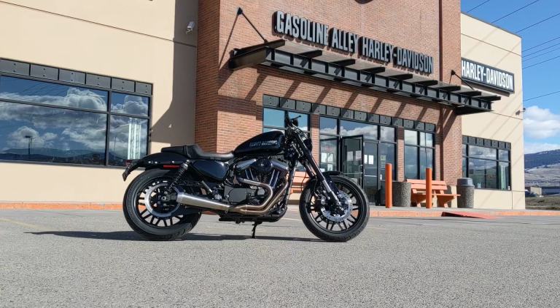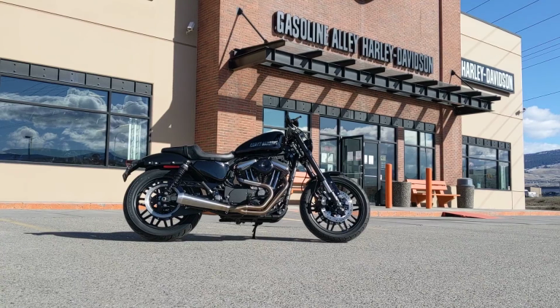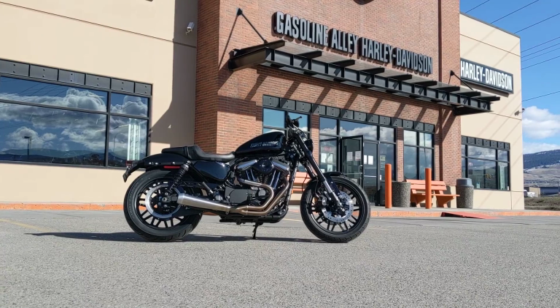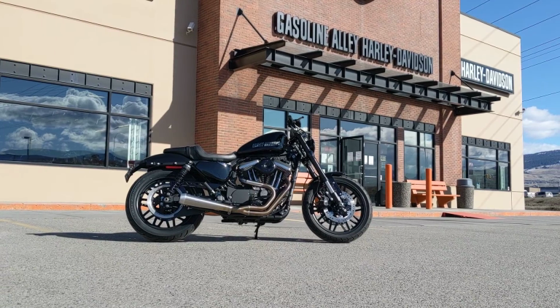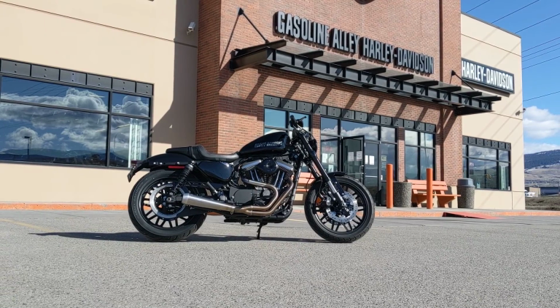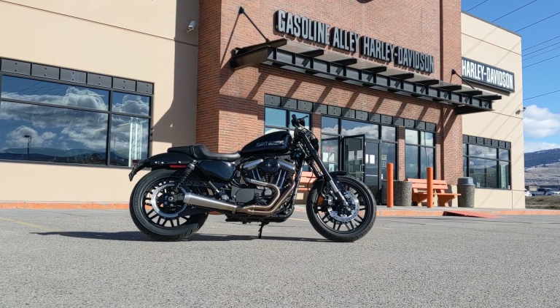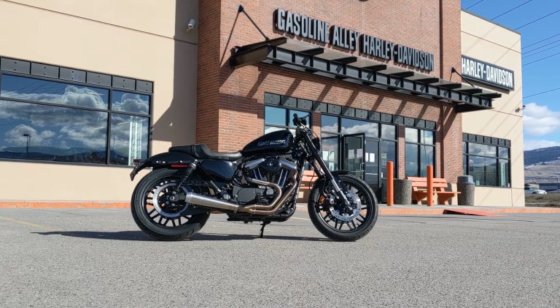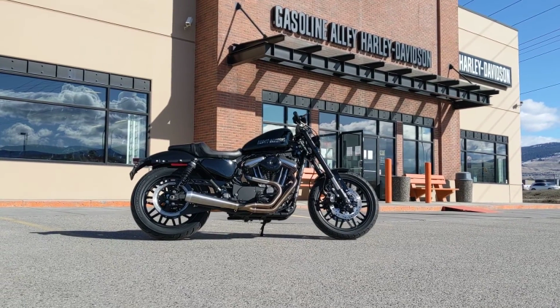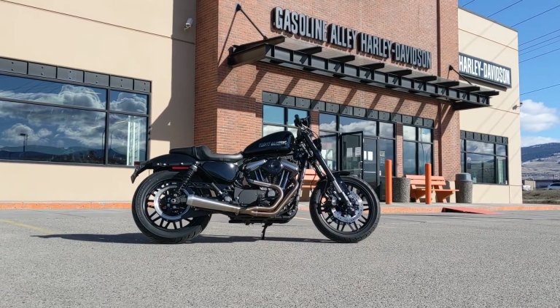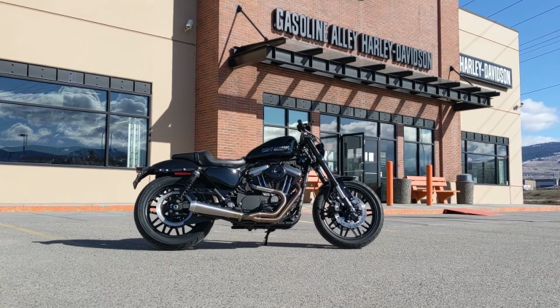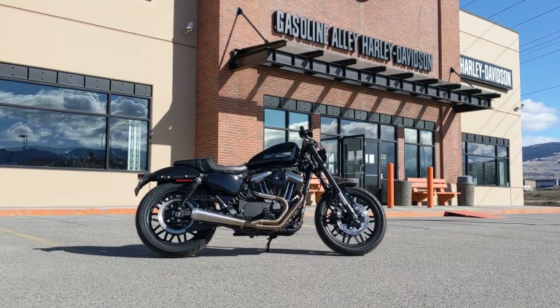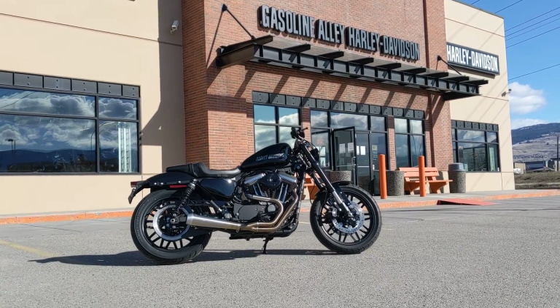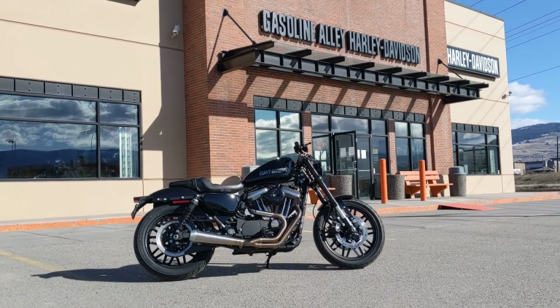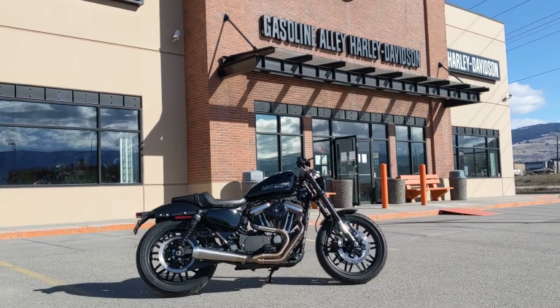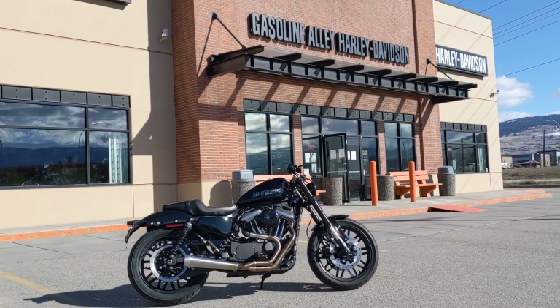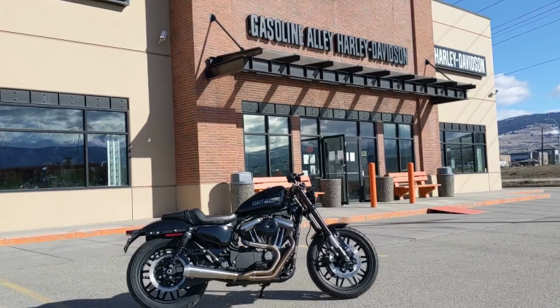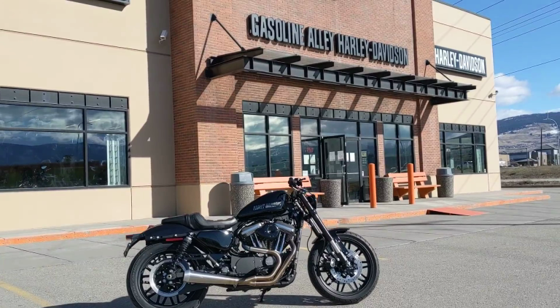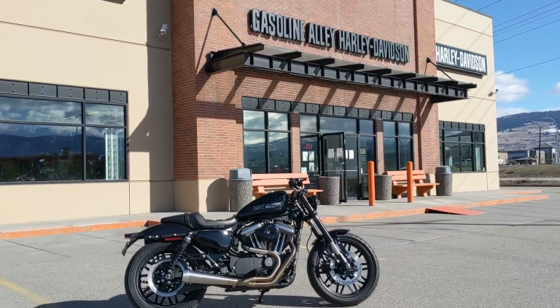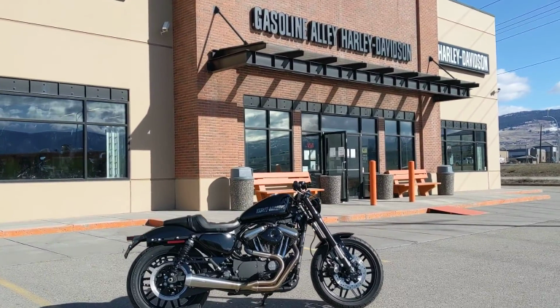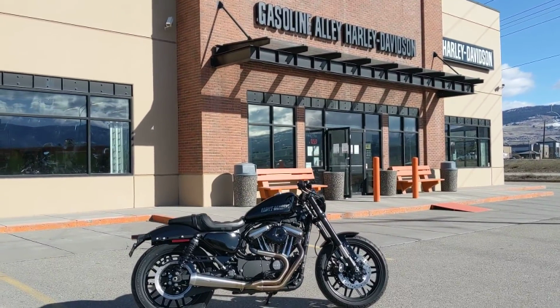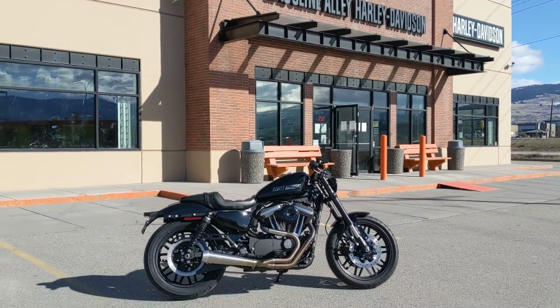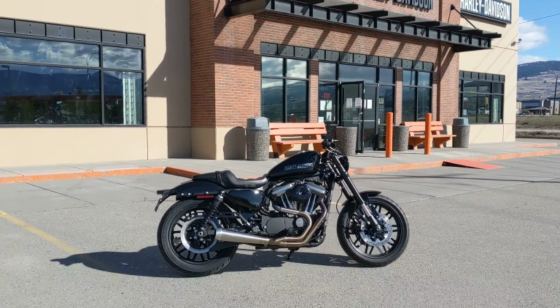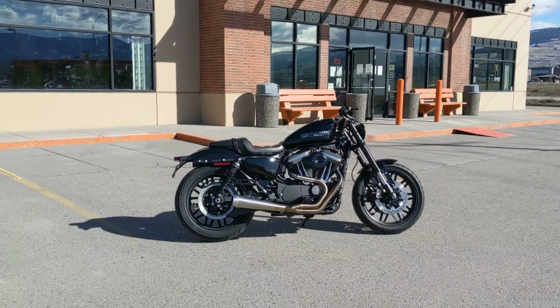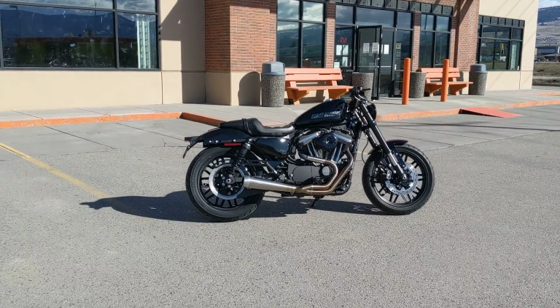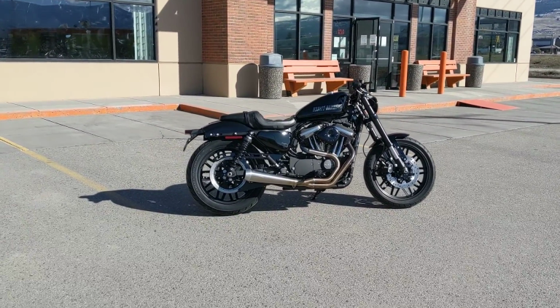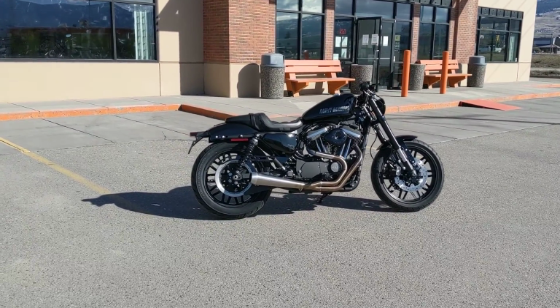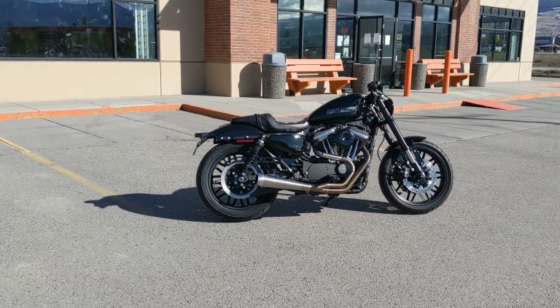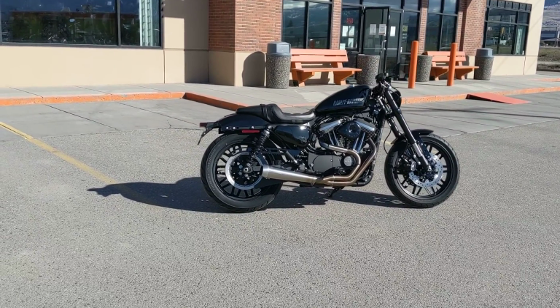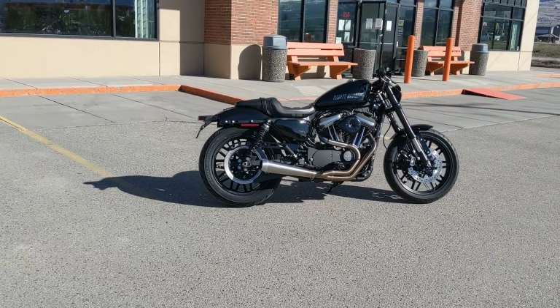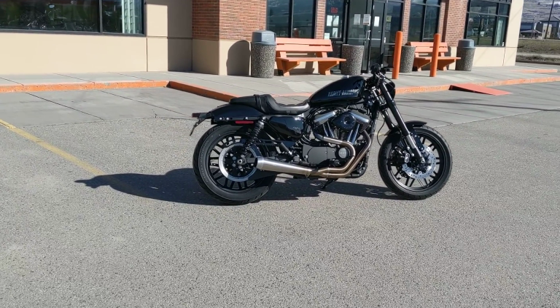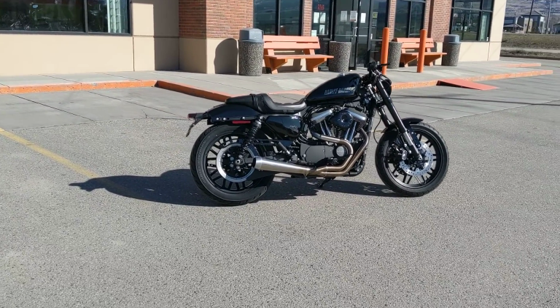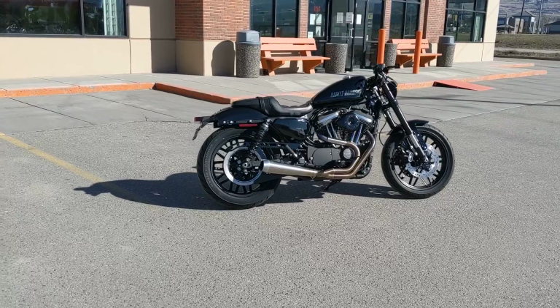I'm super happy to present to you this 2018 Sportster Roadster. It's a 1200cc motorcycle that has a stage 1 kit.